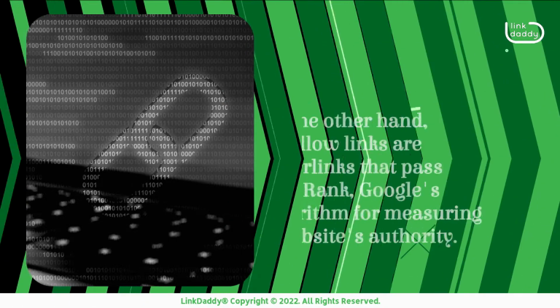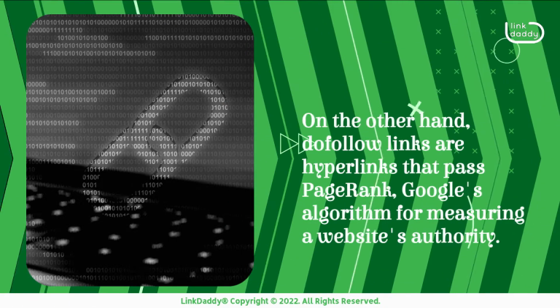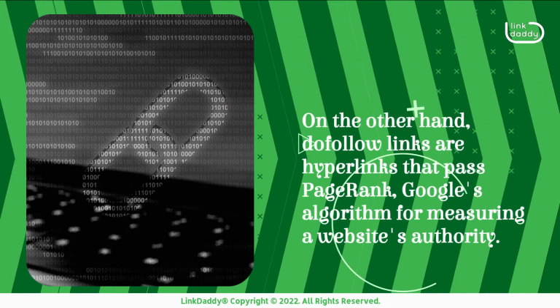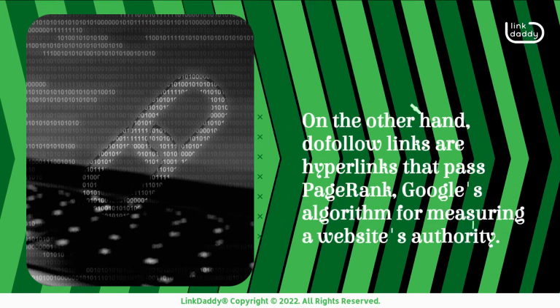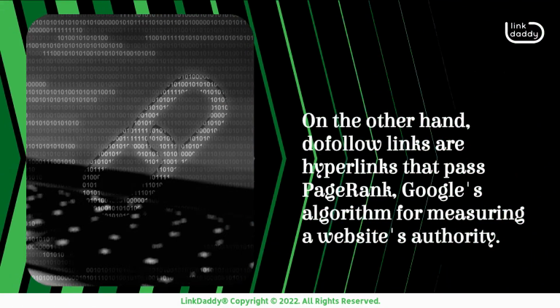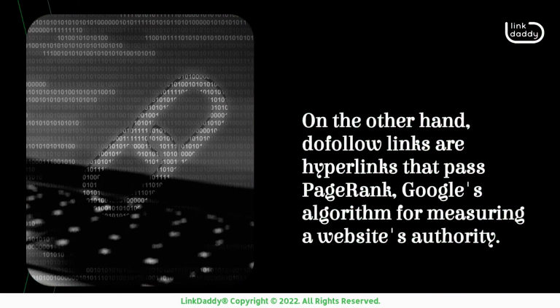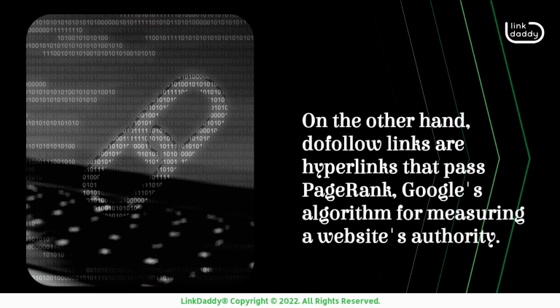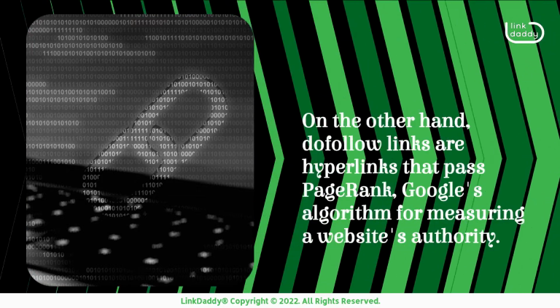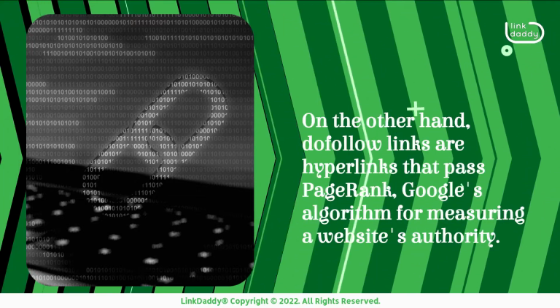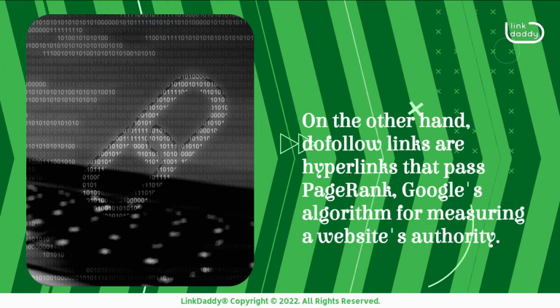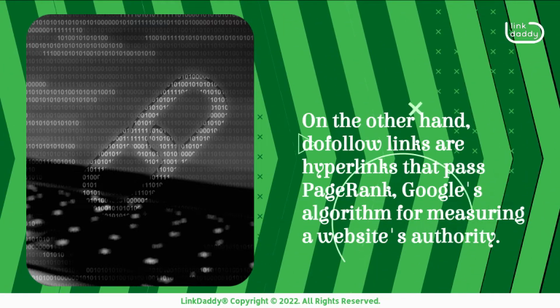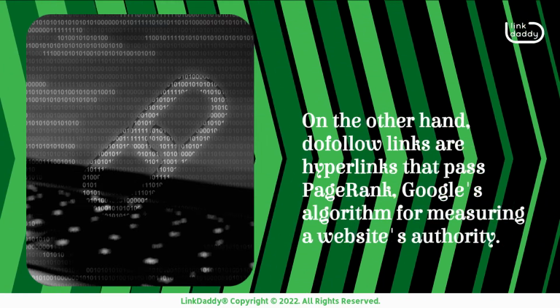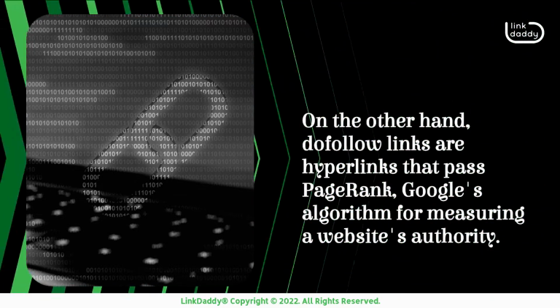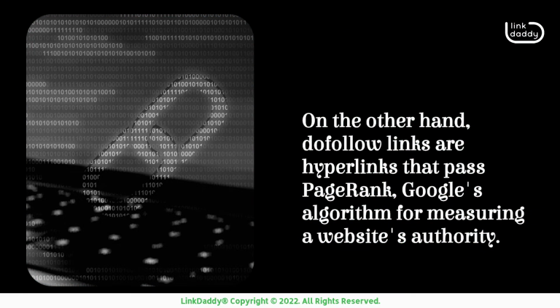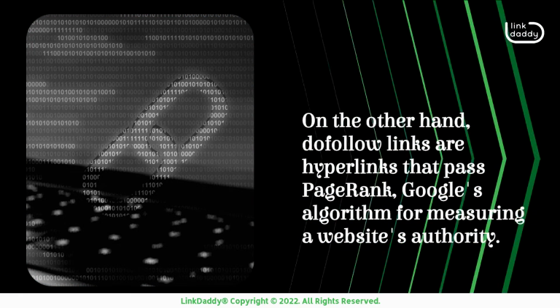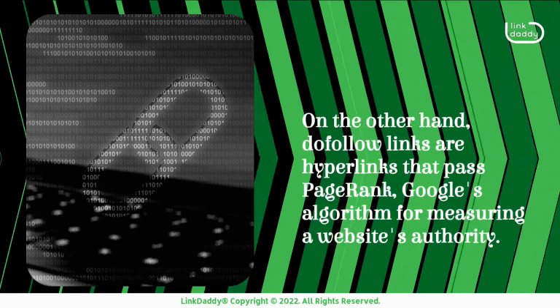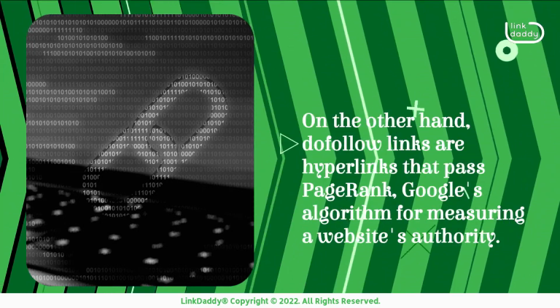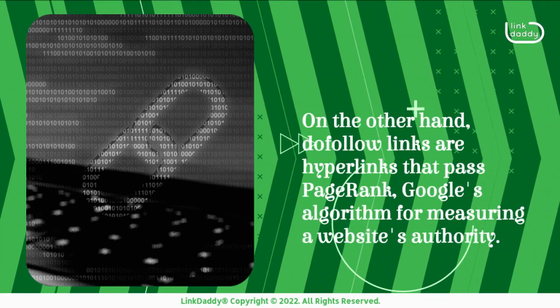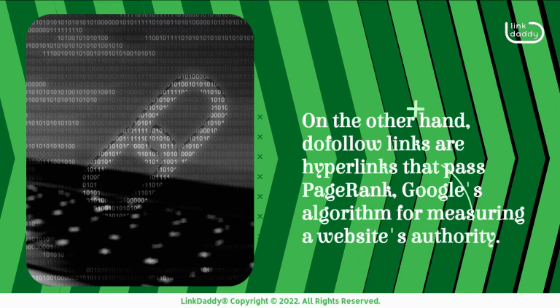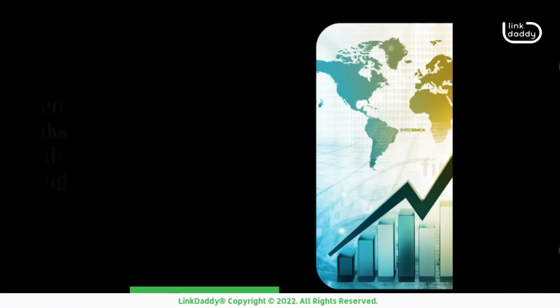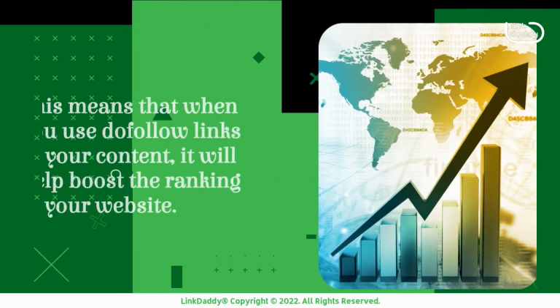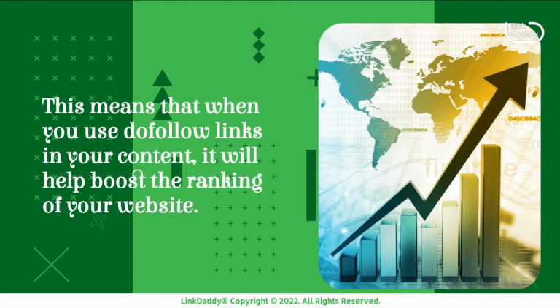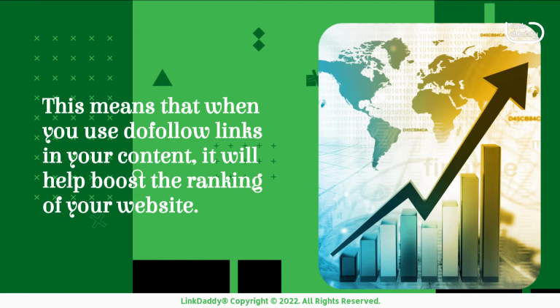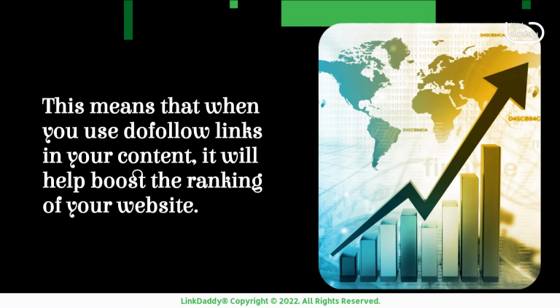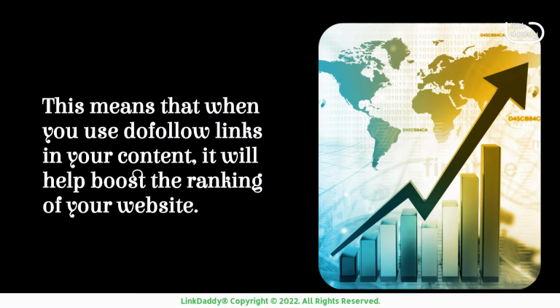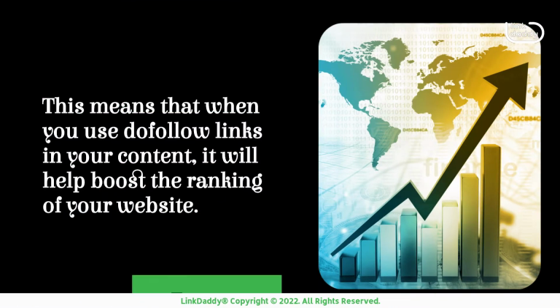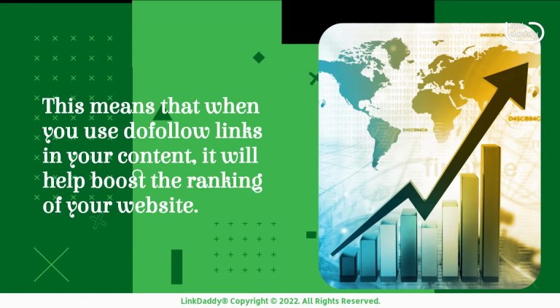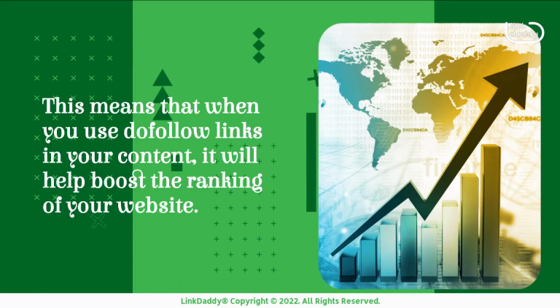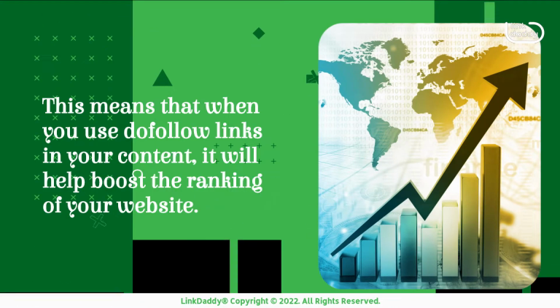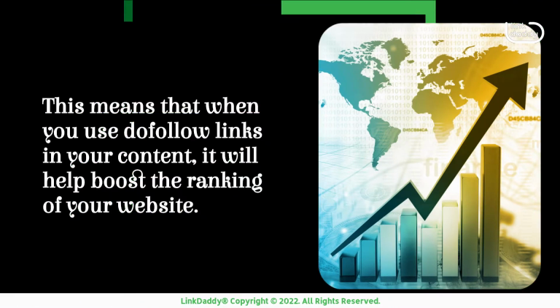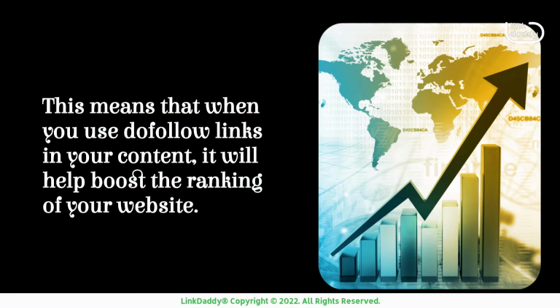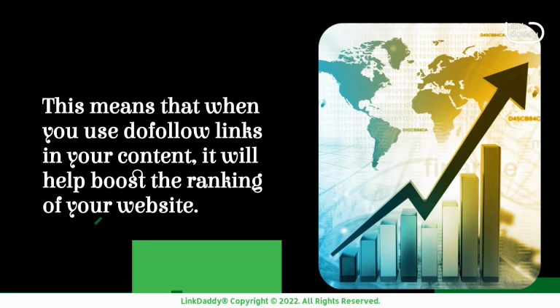On the other hand, do follow links are hyperlinks that pass PageRank, Google's algorithm for measuring a website's authority. This means that when you use do follow links in your content, it will help boost the ranking of your website.